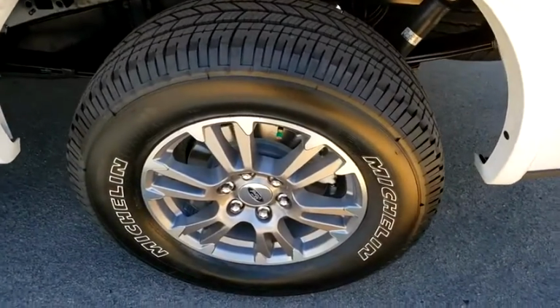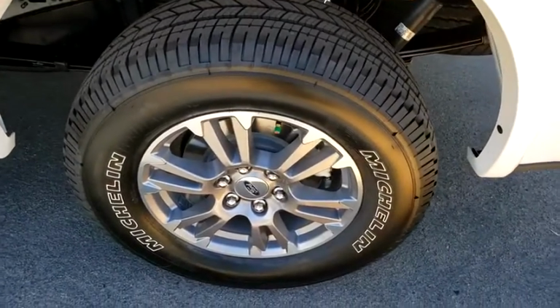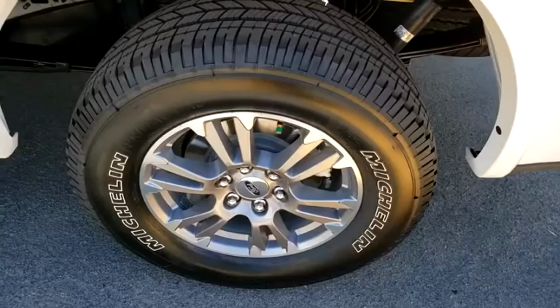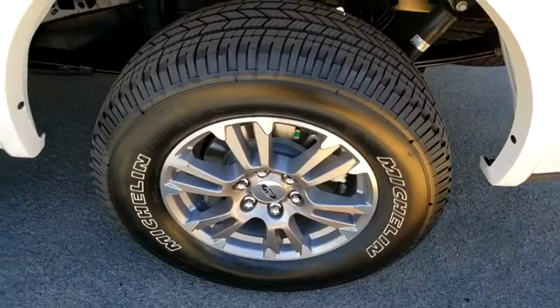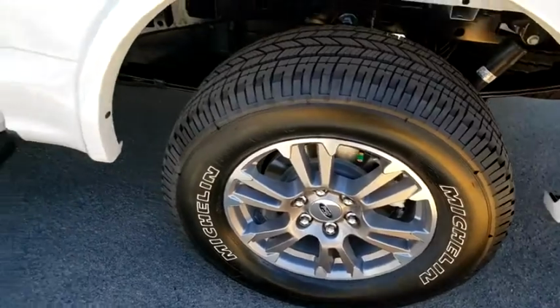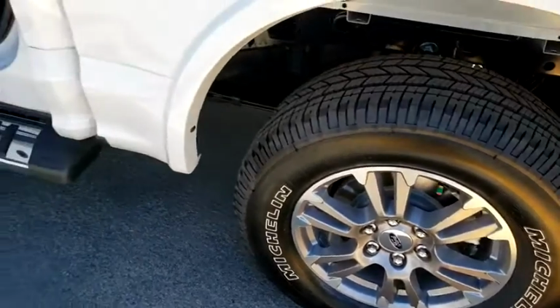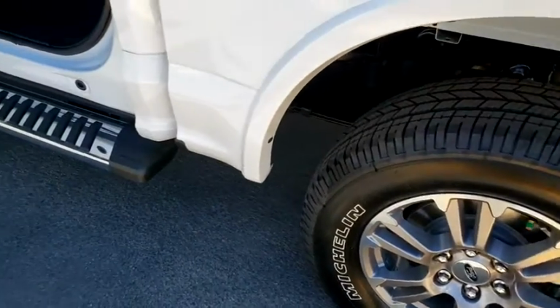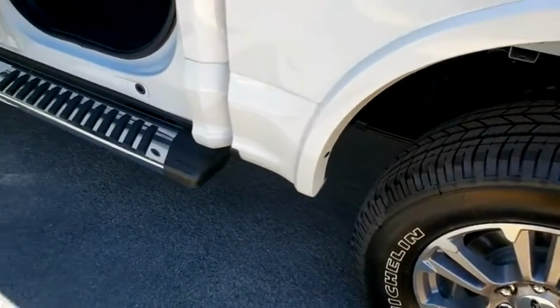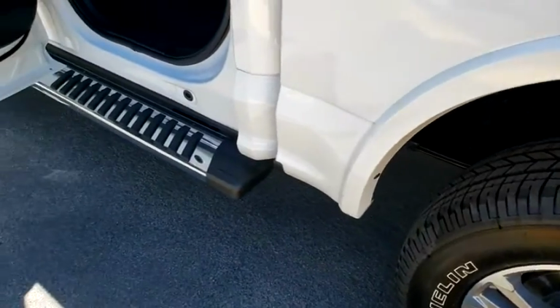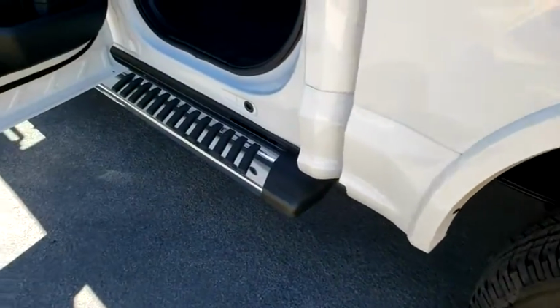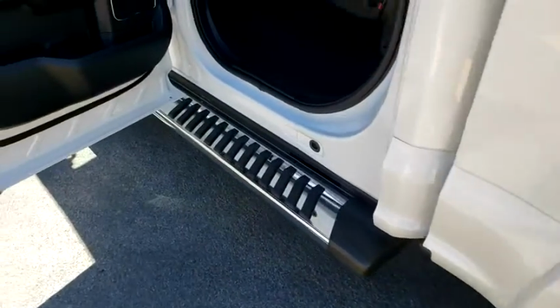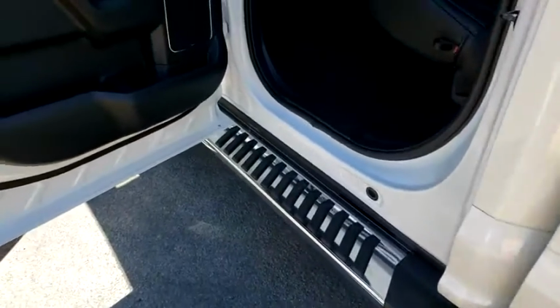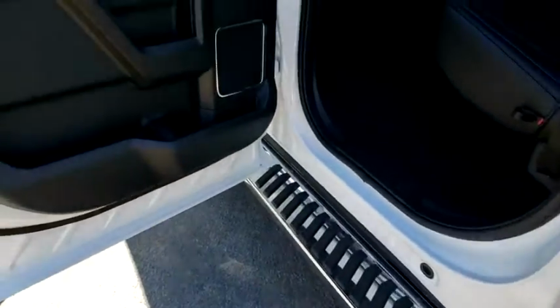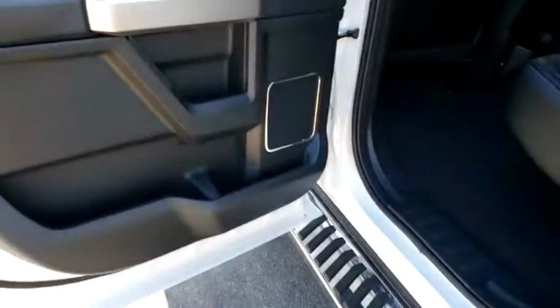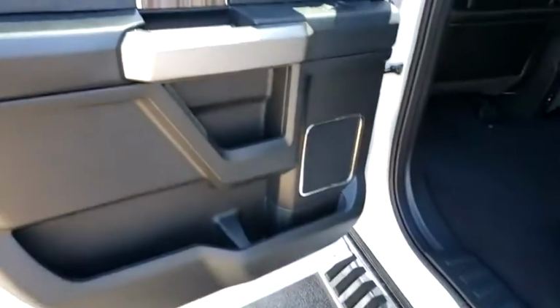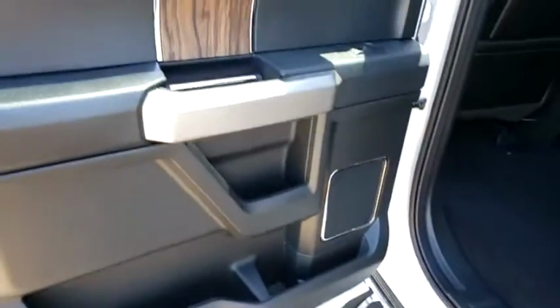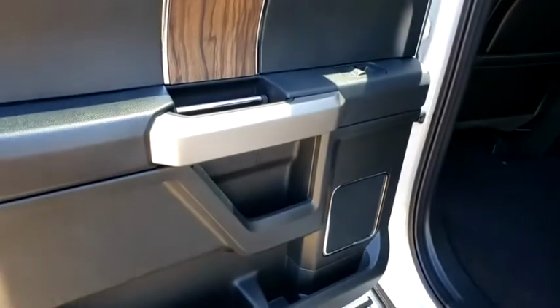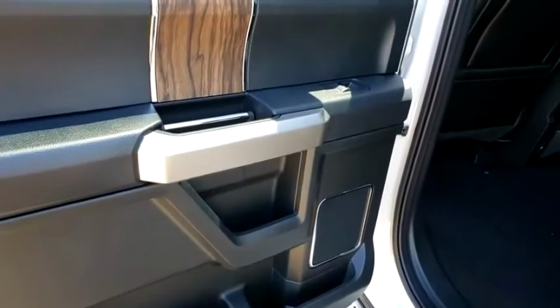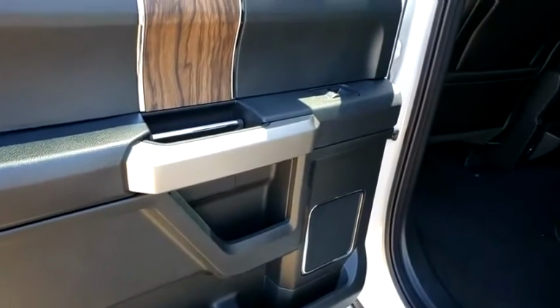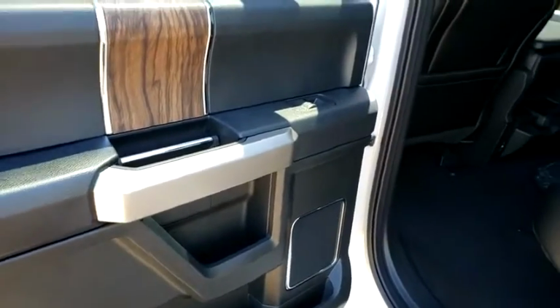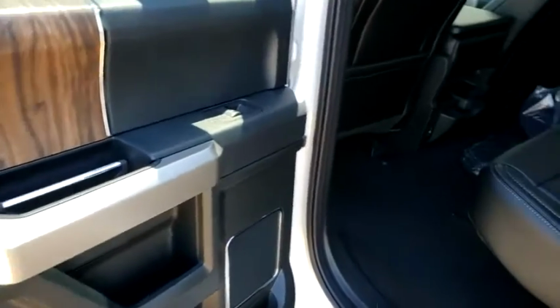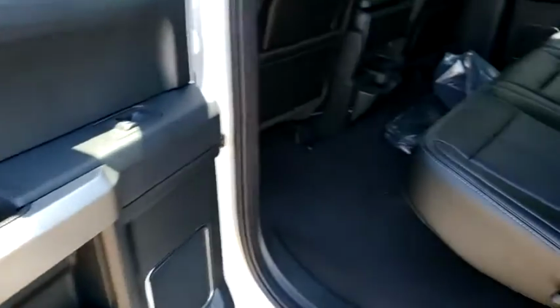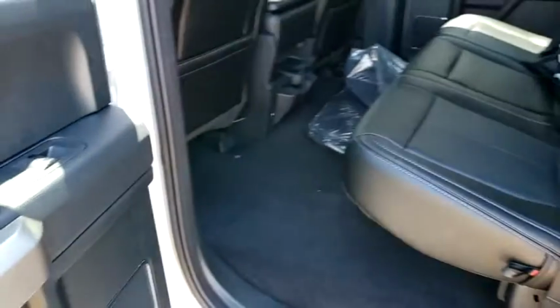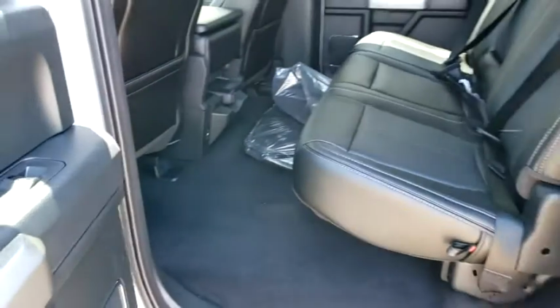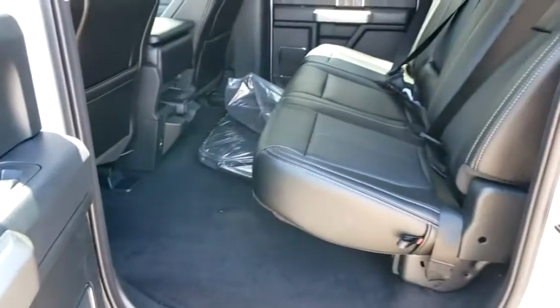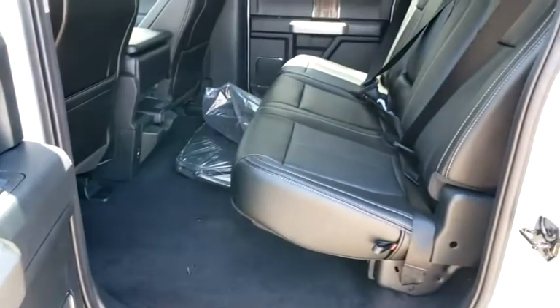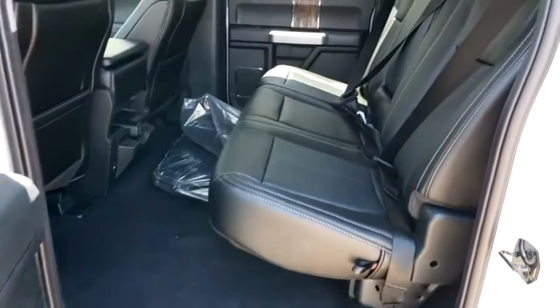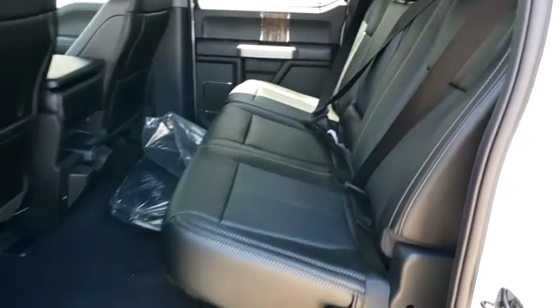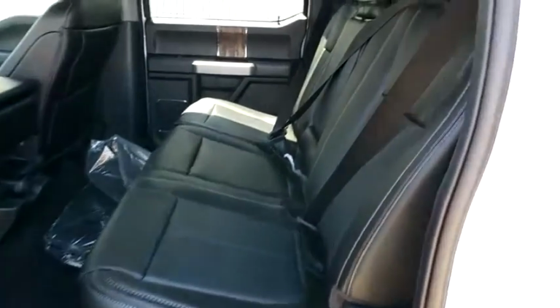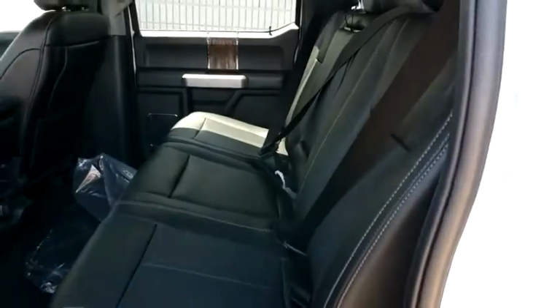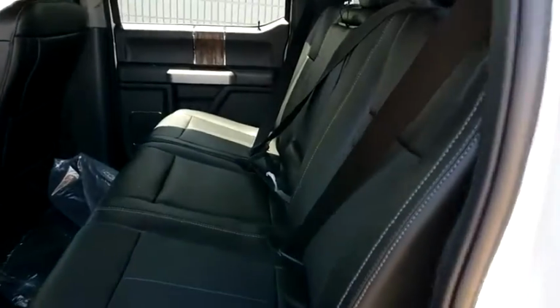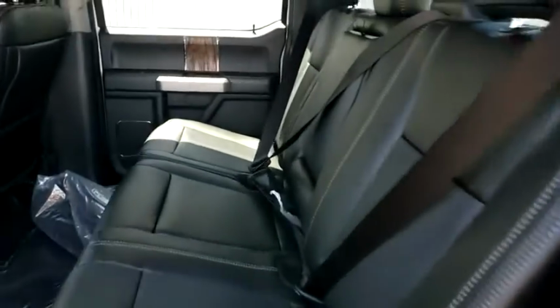Electronic stability control. Security system. Trip computer. Compass. Brake assist. Tachometer. Panic alarm. Remote keyless entry. This beauty will even make your house keys jealous. Drive it today.